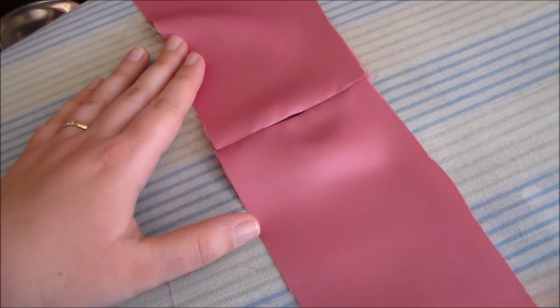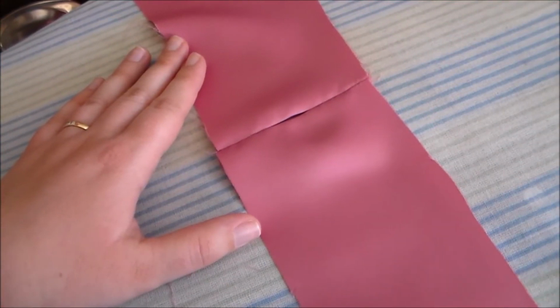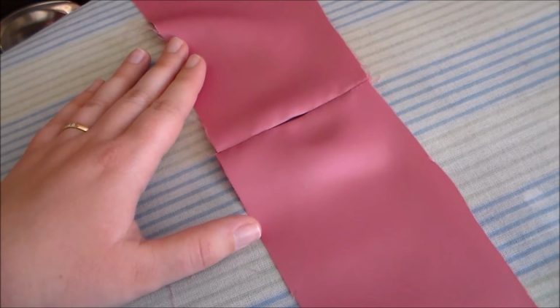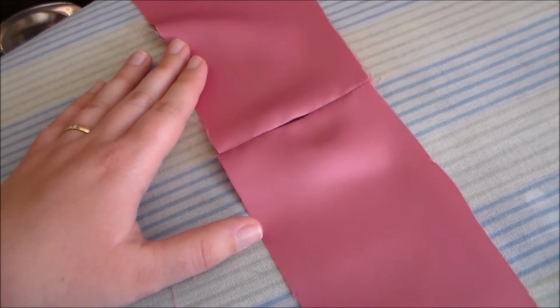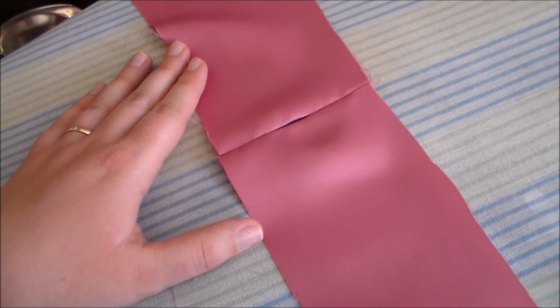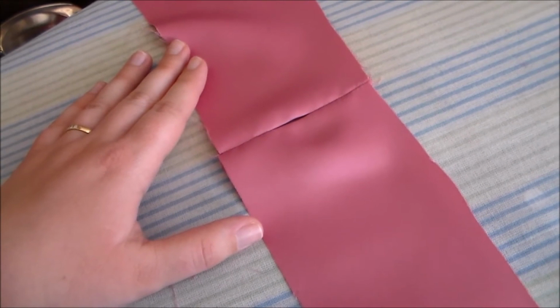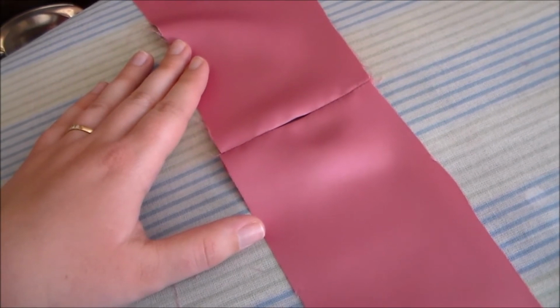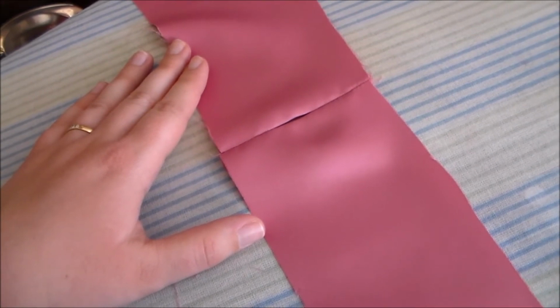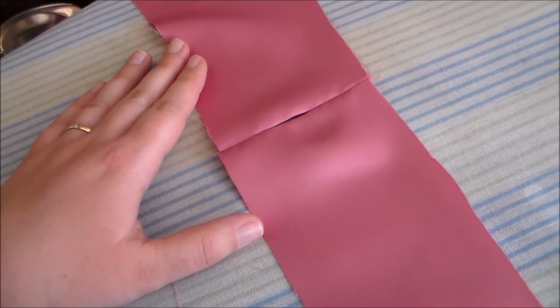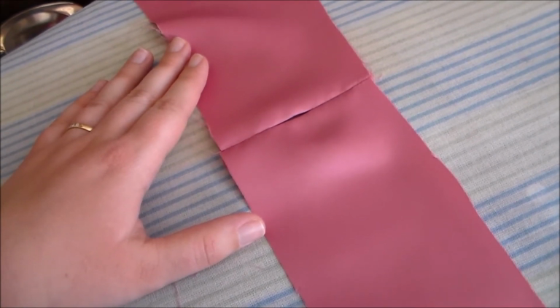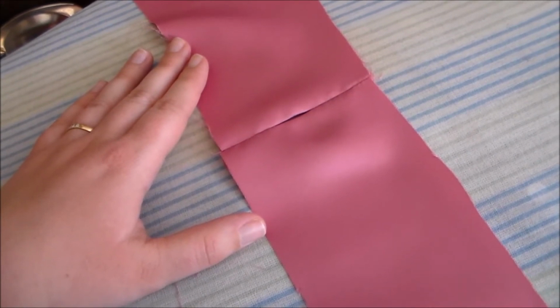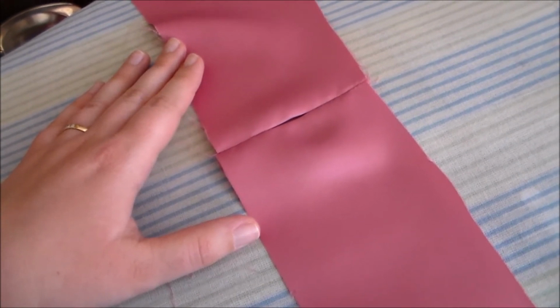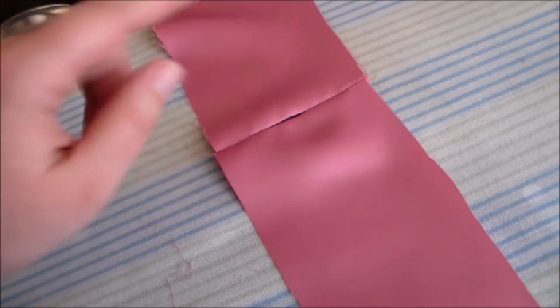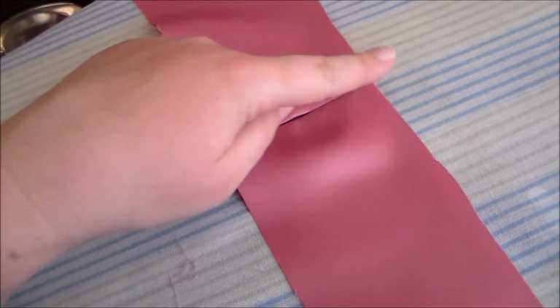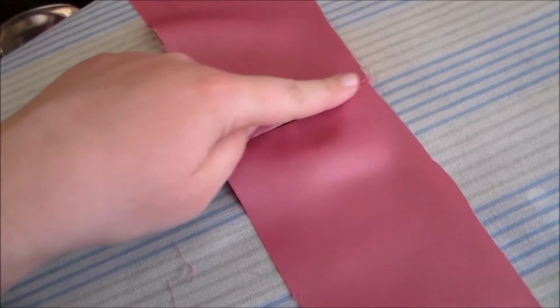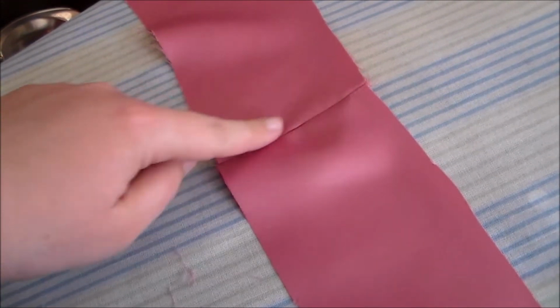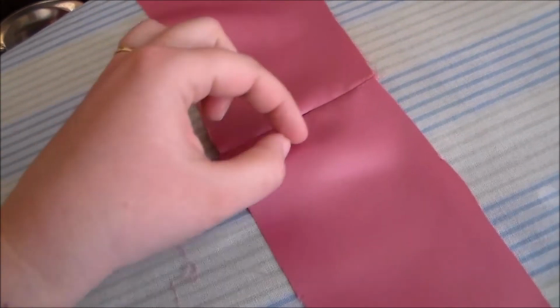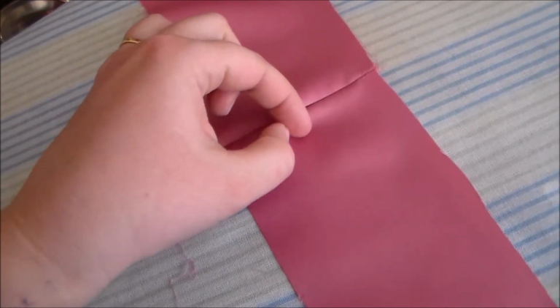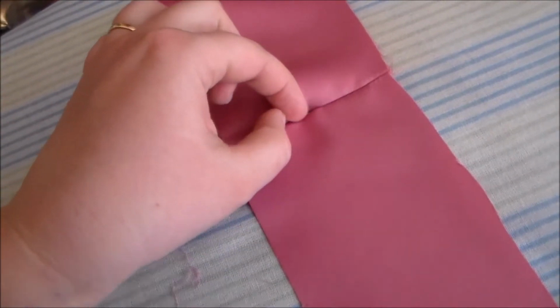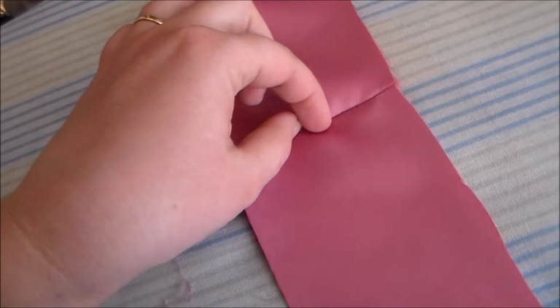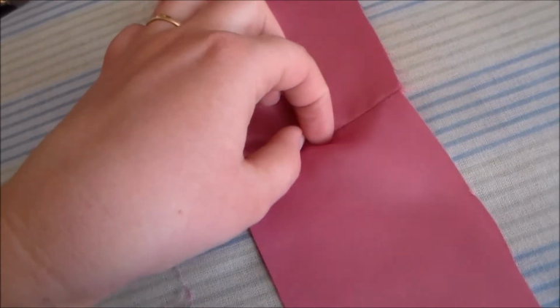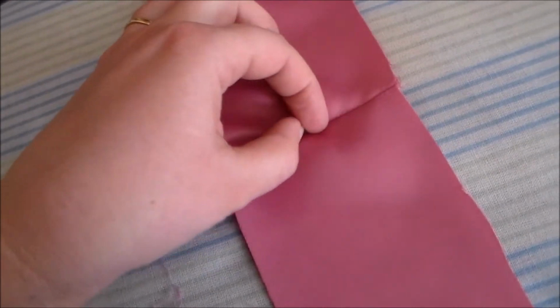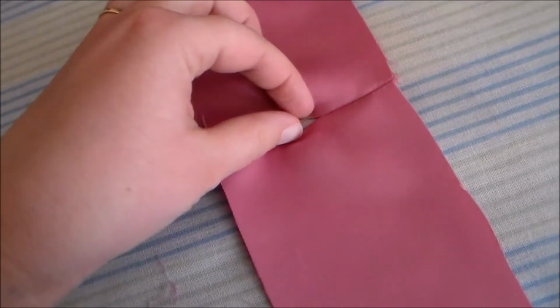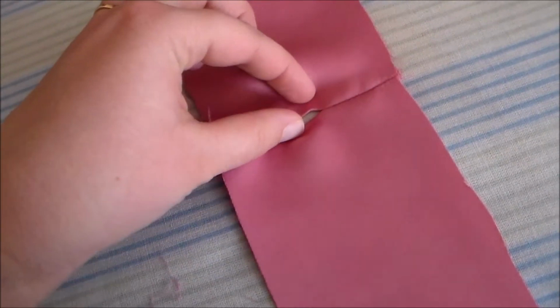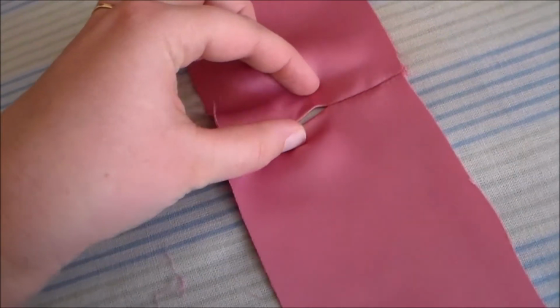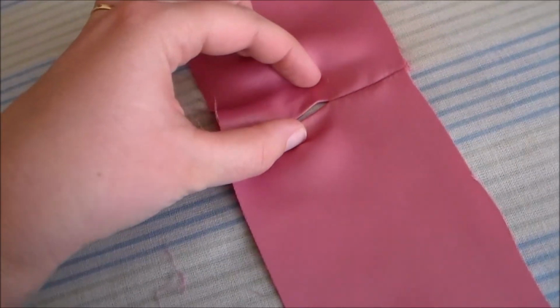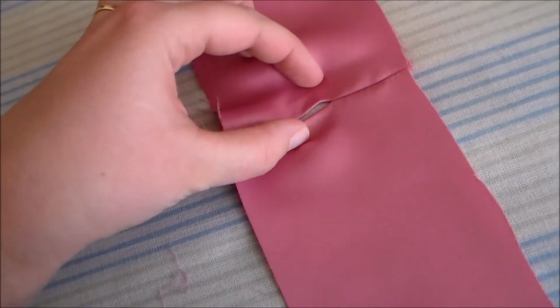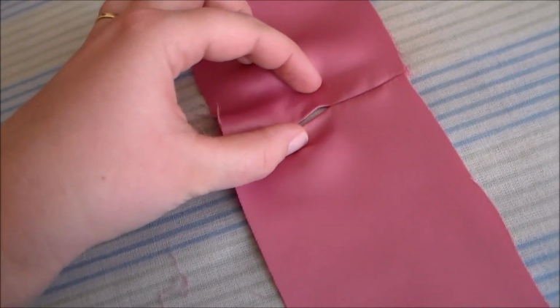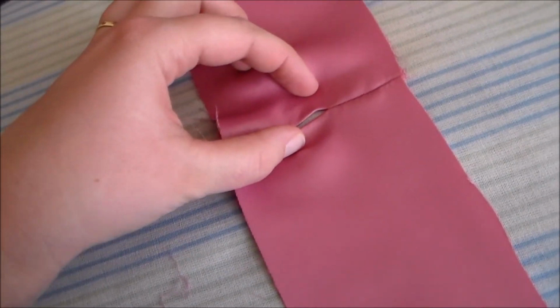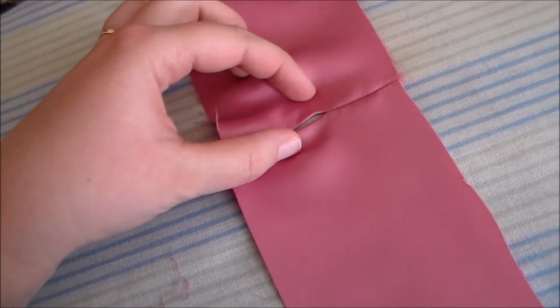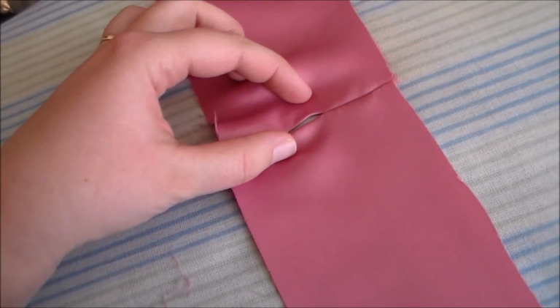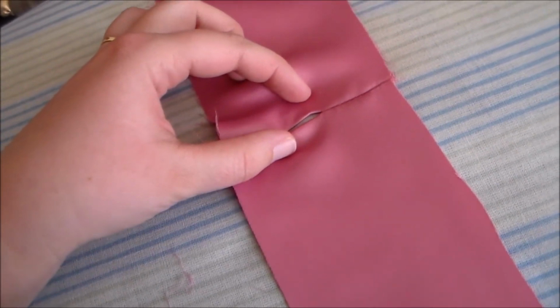Cut another rectangle to act as the waistband for the skirt, and we're going to sew the two edges together, leaving a space open so we can insert the elastic later on.